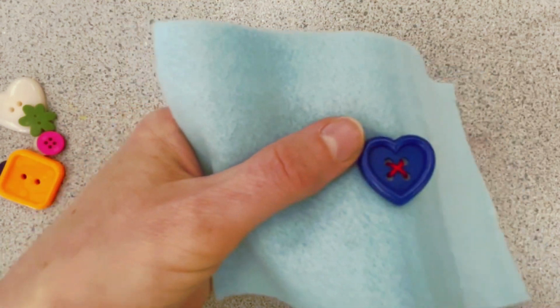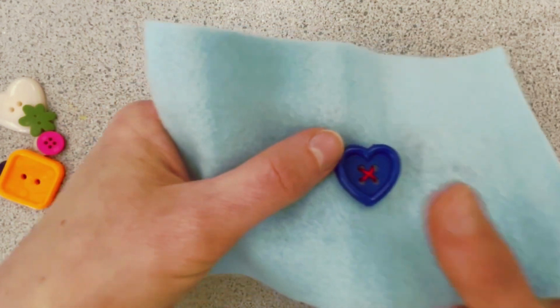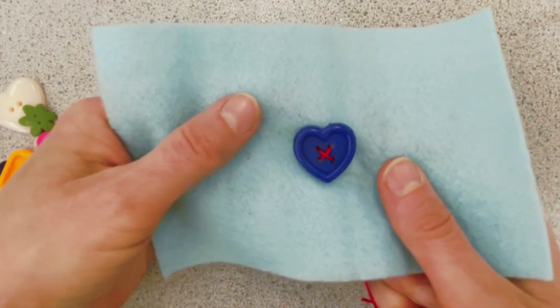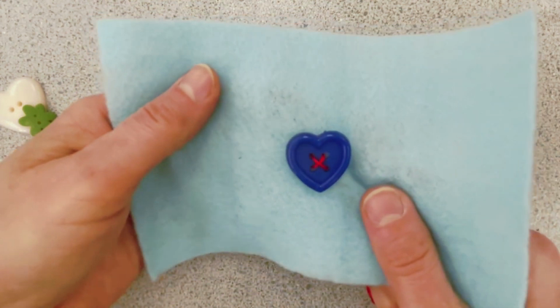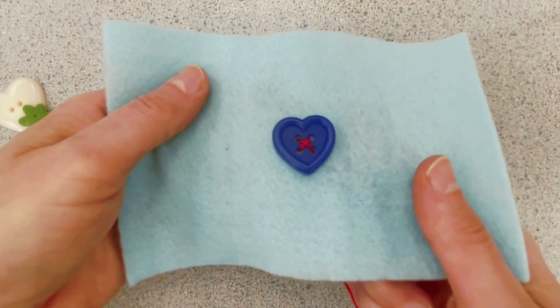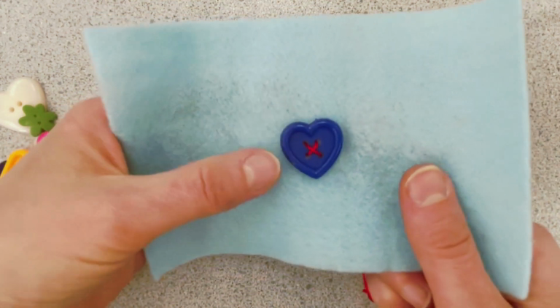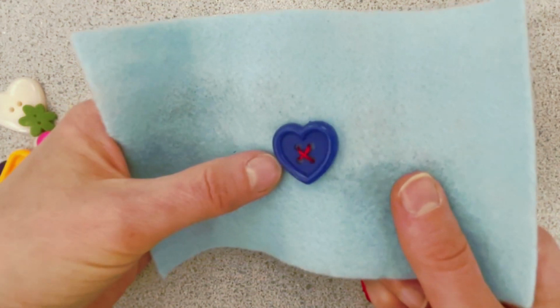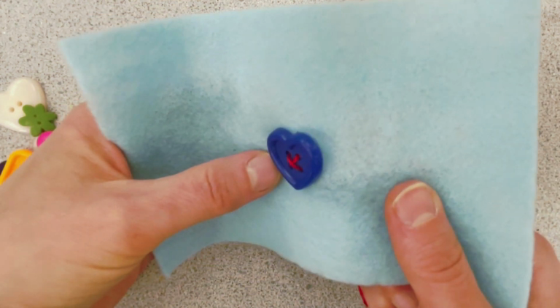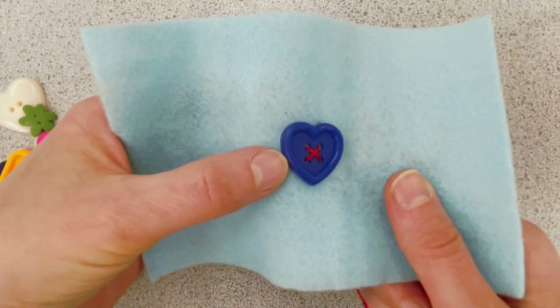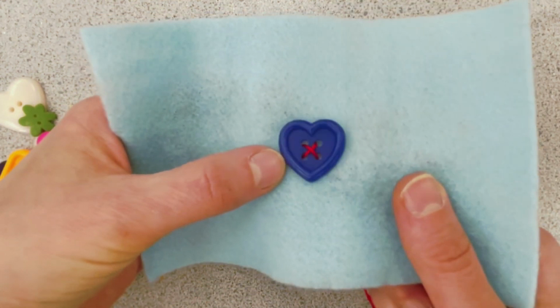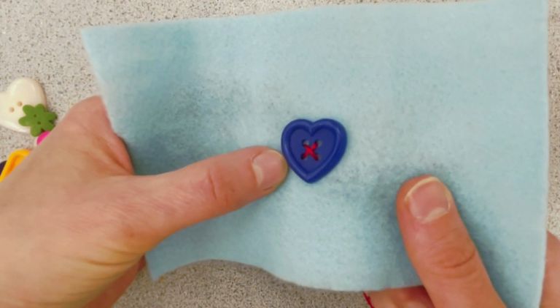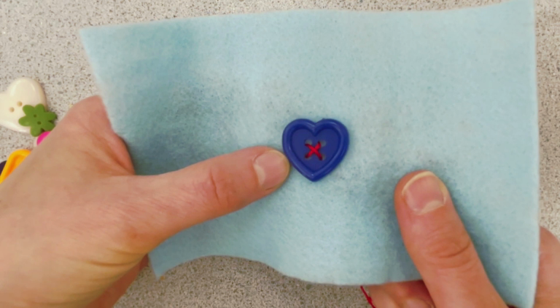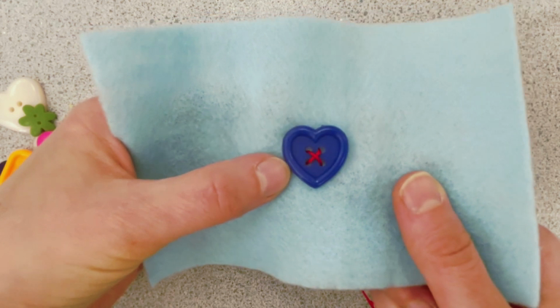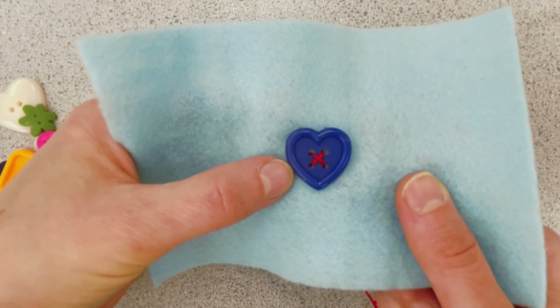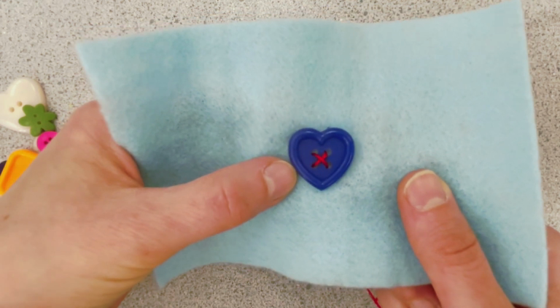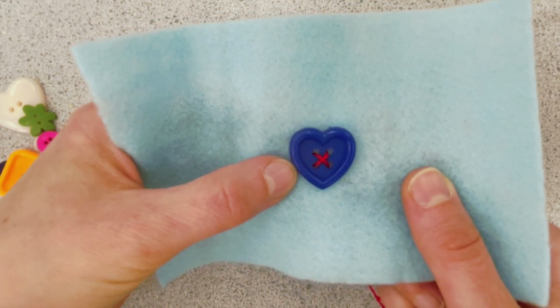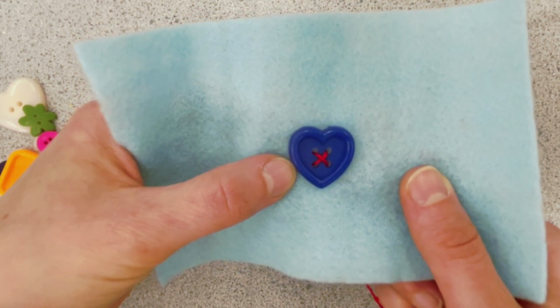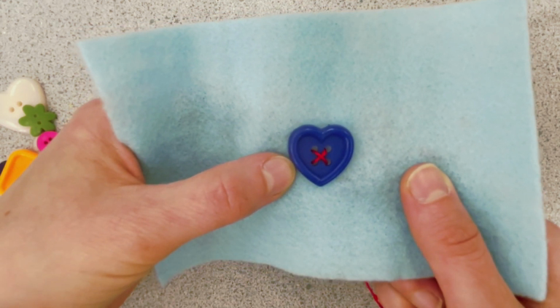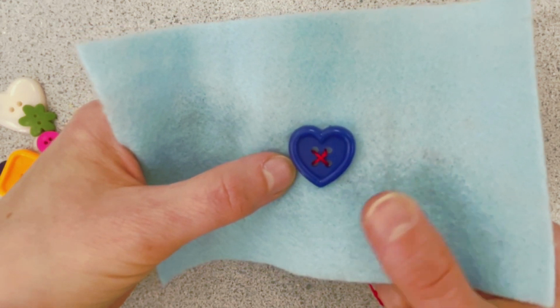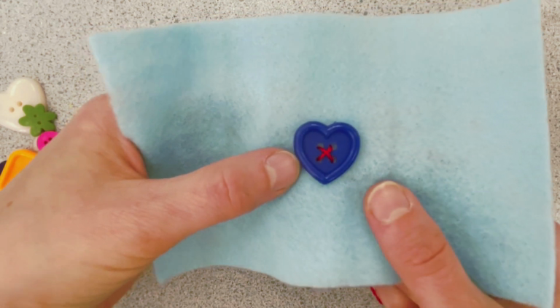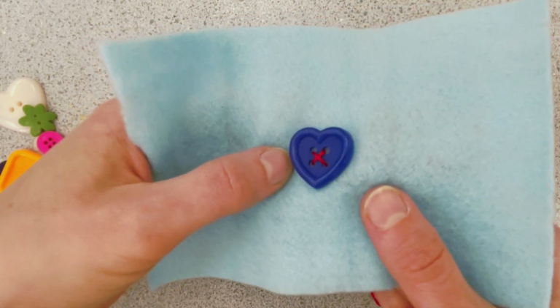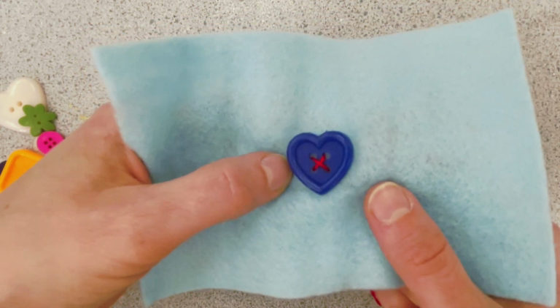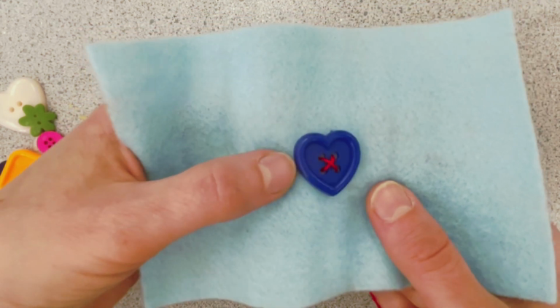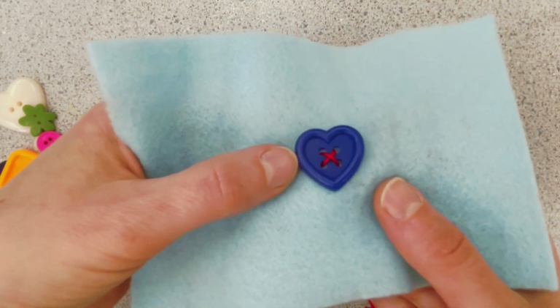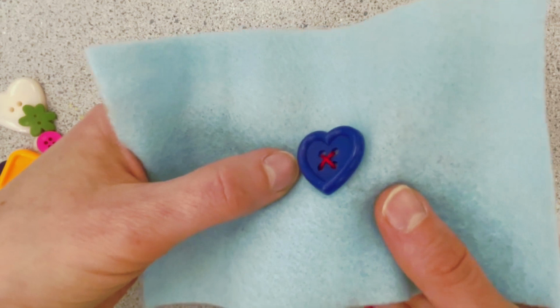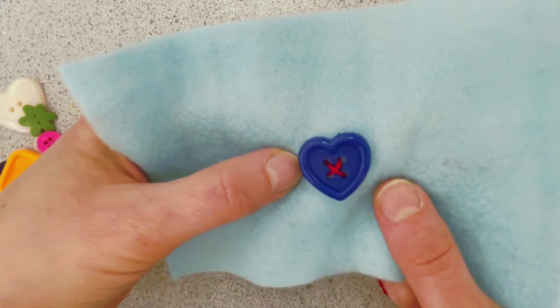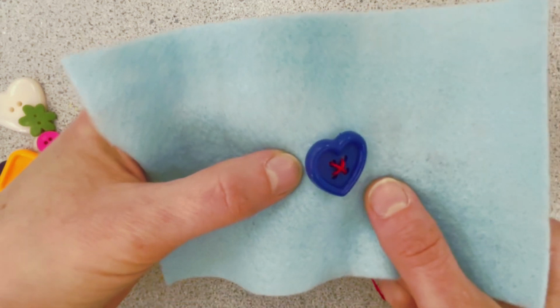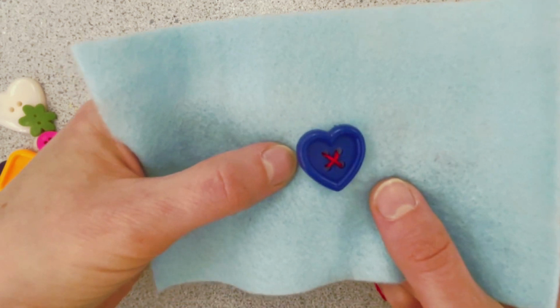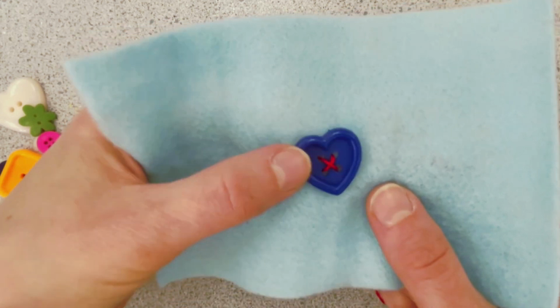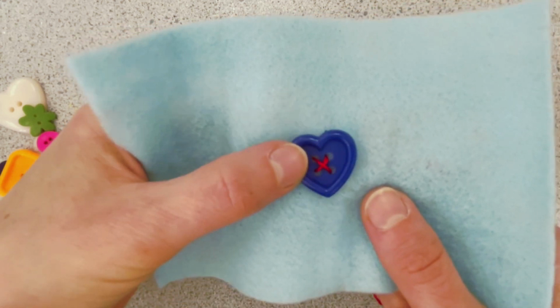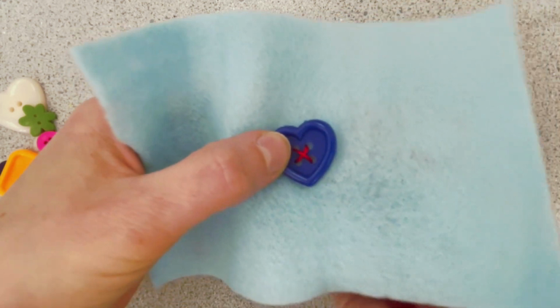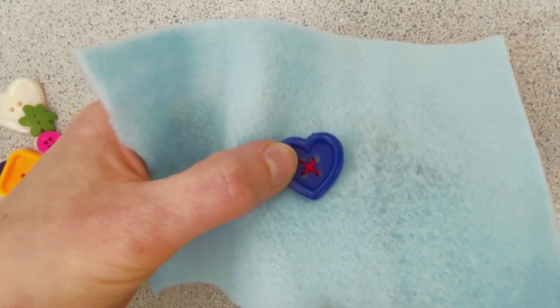It's not a bad idea when you're sewing a button to go through the stitches a couple of times. If your thread is really thin, three or four times is great. Since we're using thicker embroidery thread, we'll just go through two times.